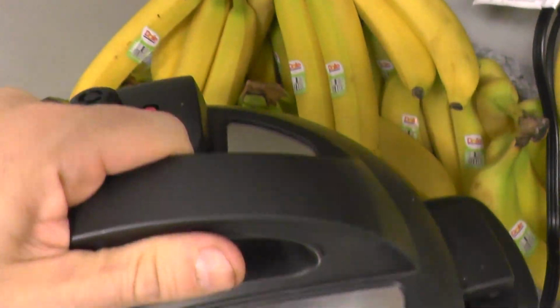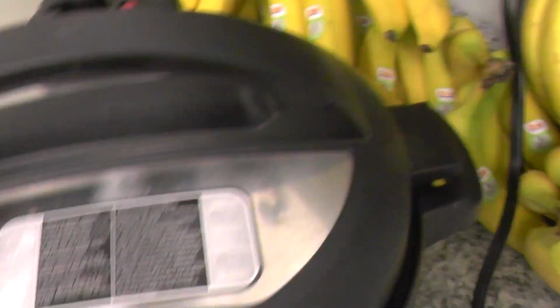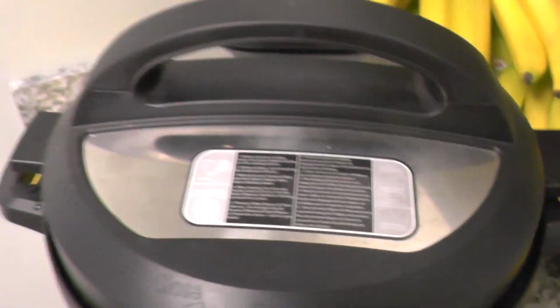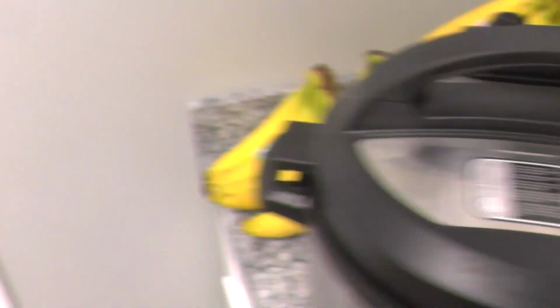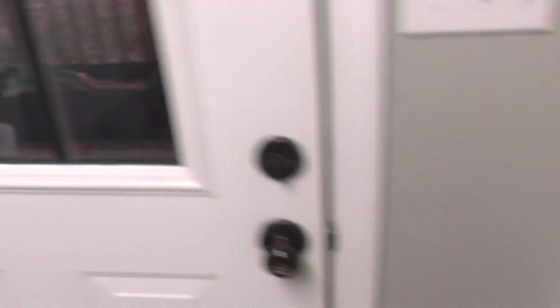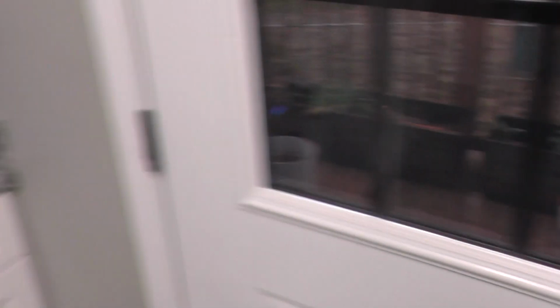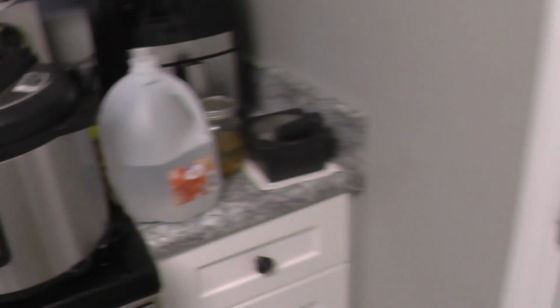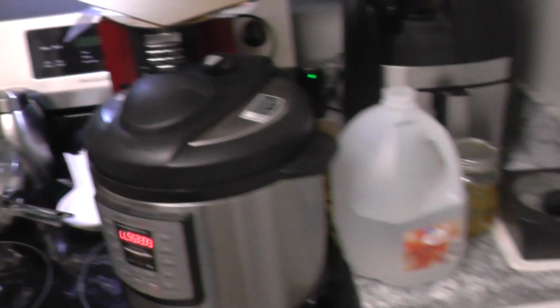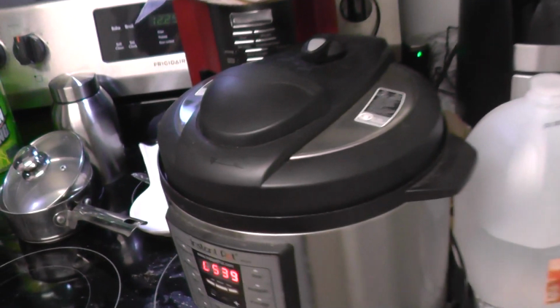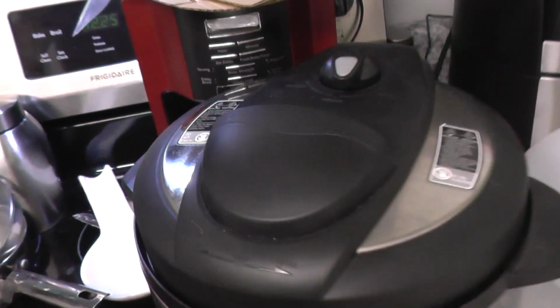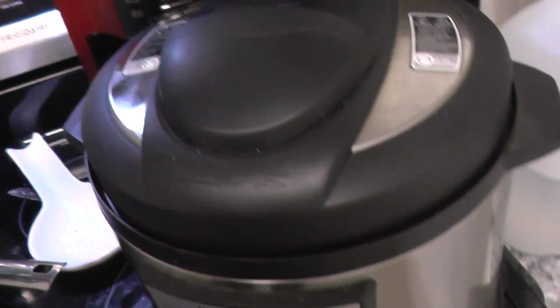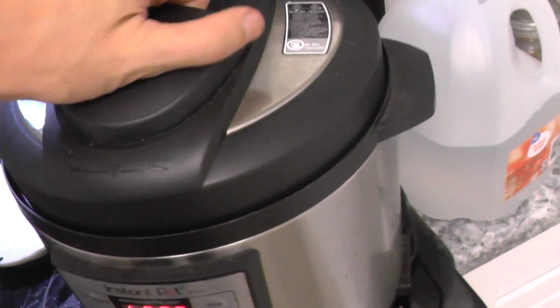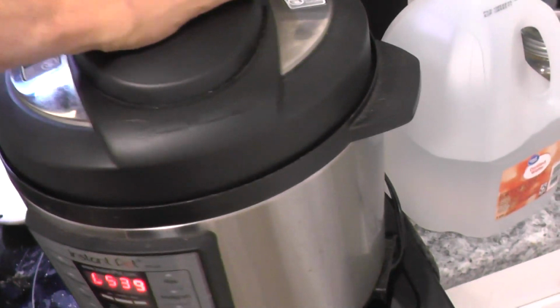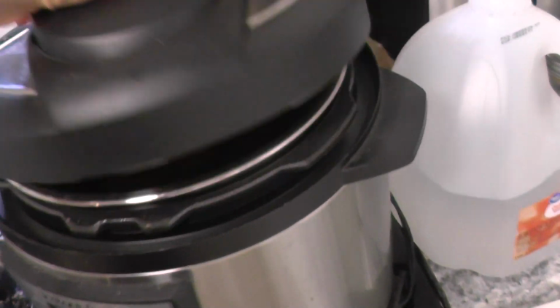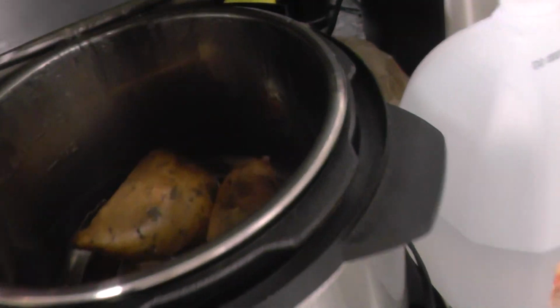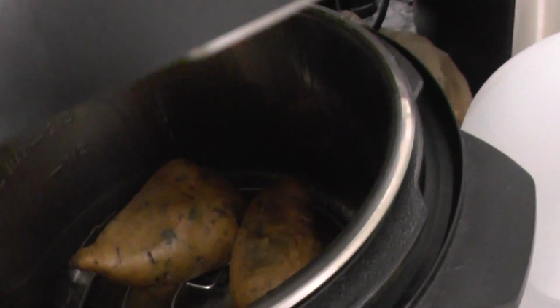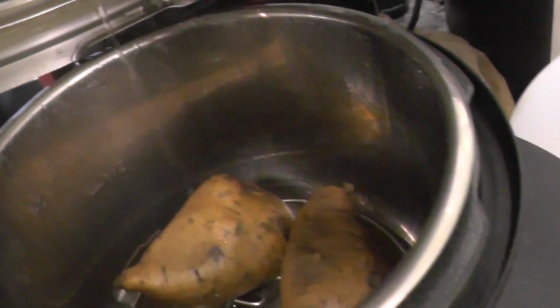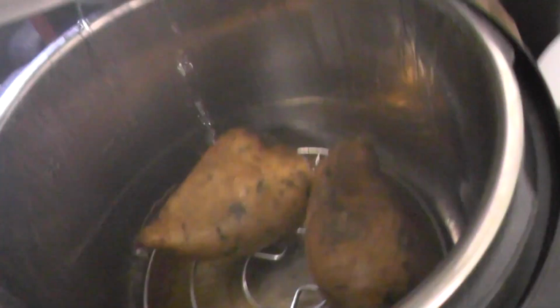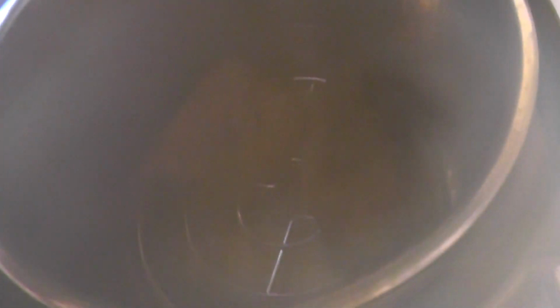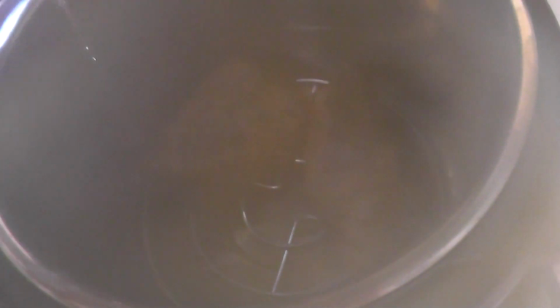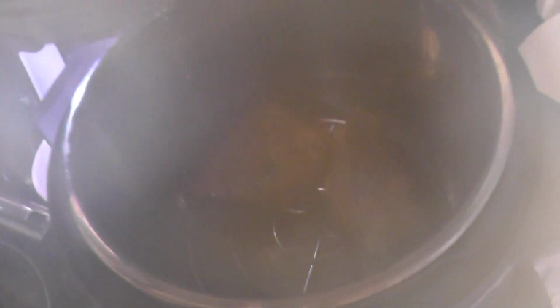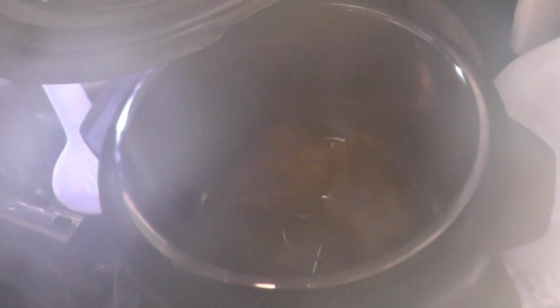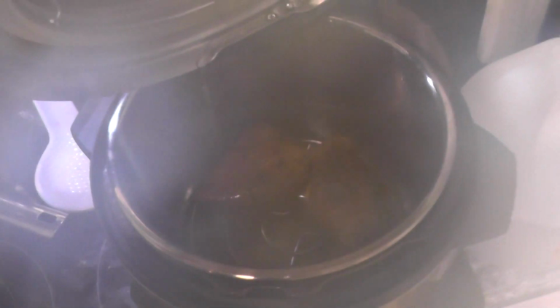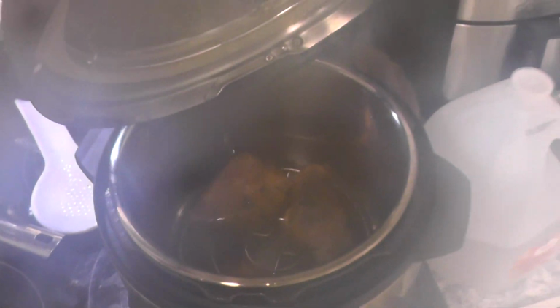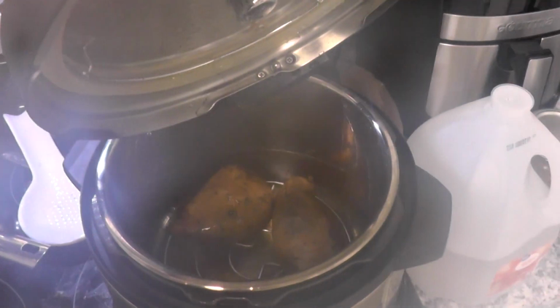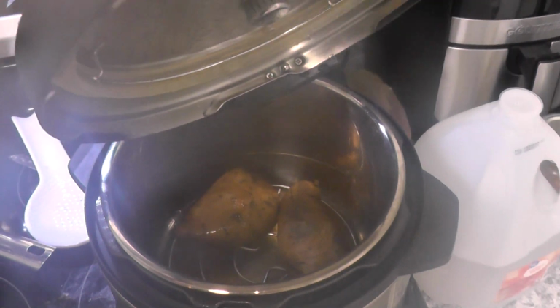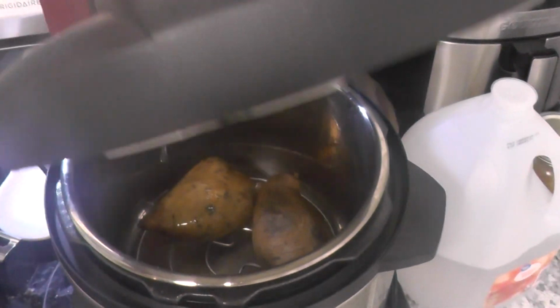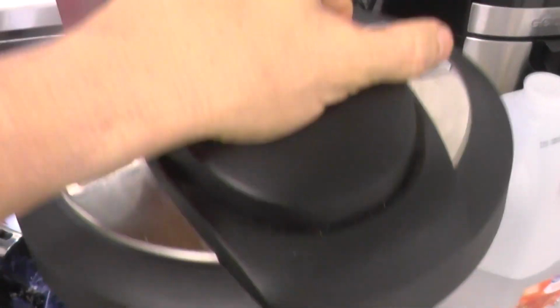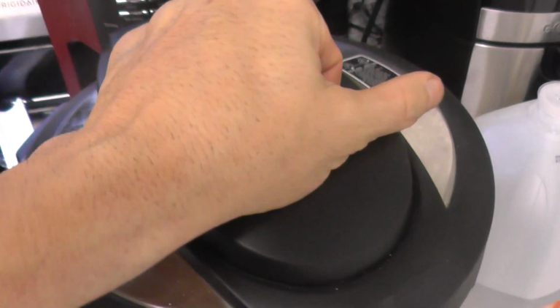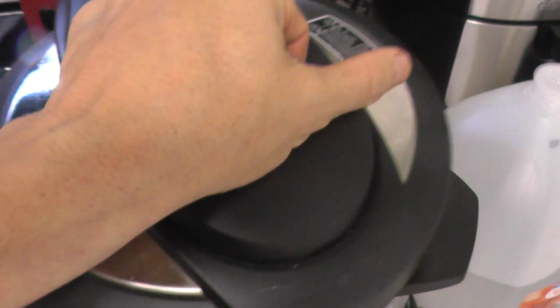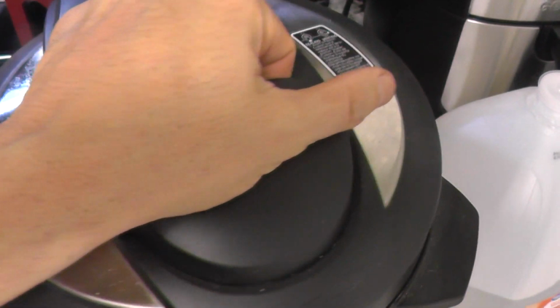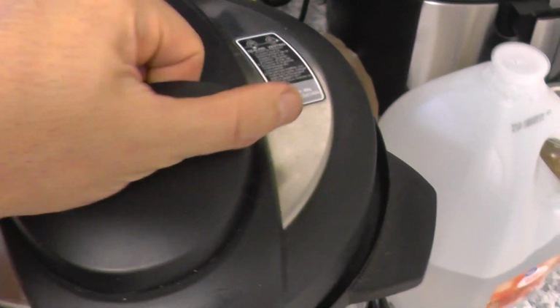And in our other Insta Pot — you can tell I like Insta Pots — the sweet potatoes we cooked yesterday, absolutely amazing. Do they stay good for two days? Yes they do in the Insta Pot.